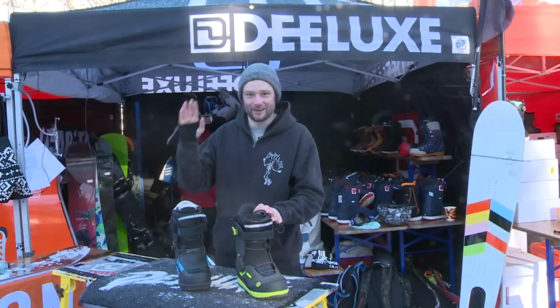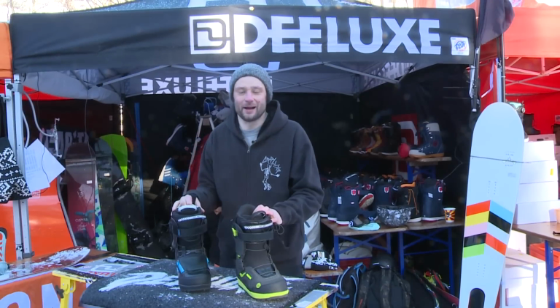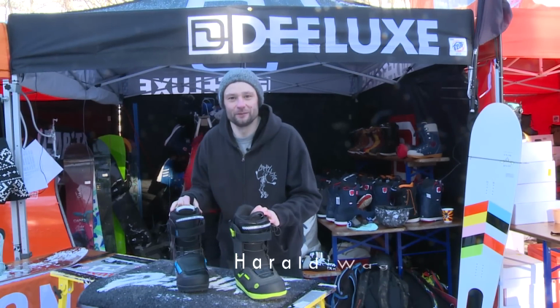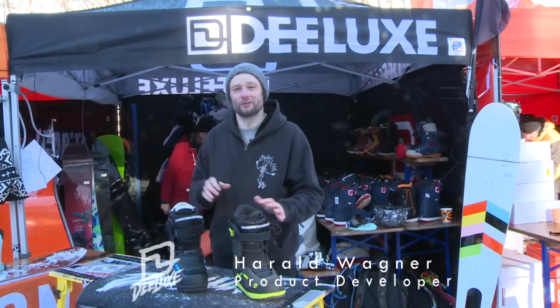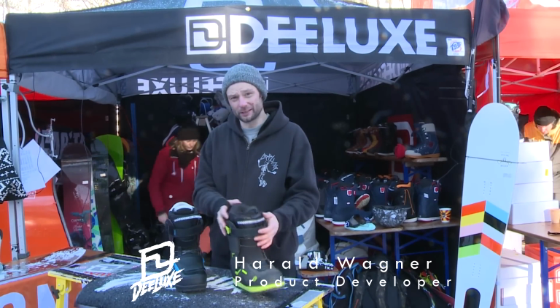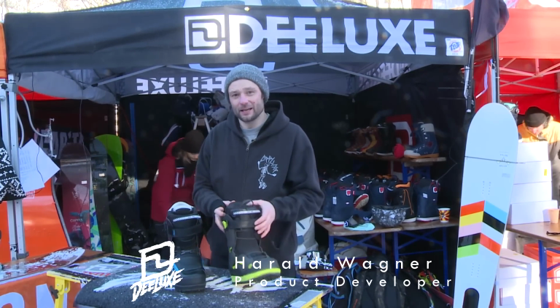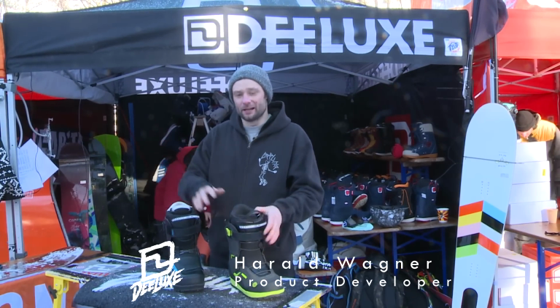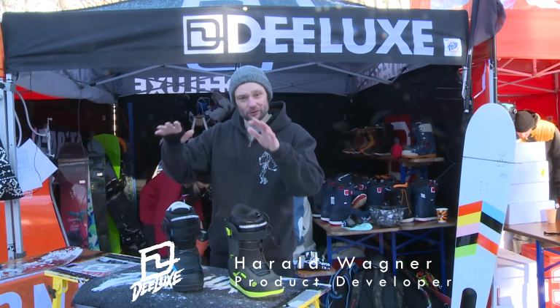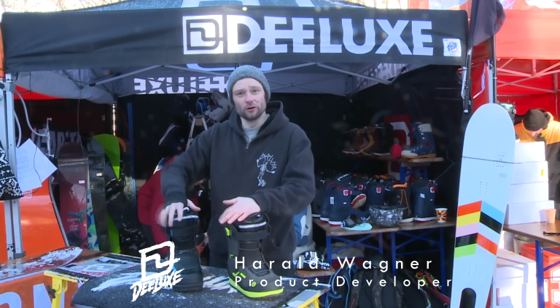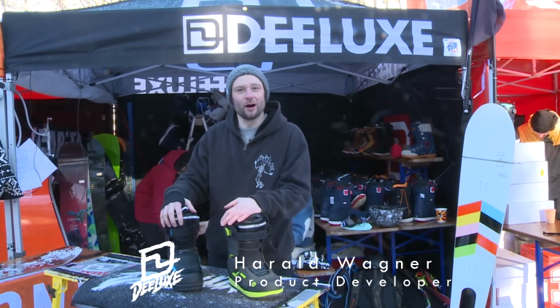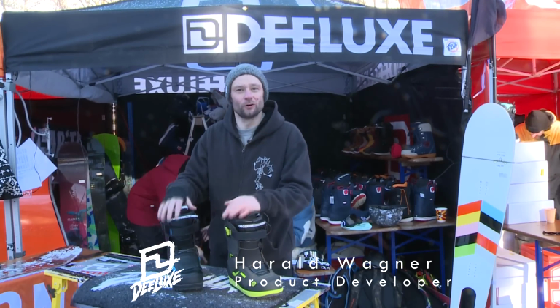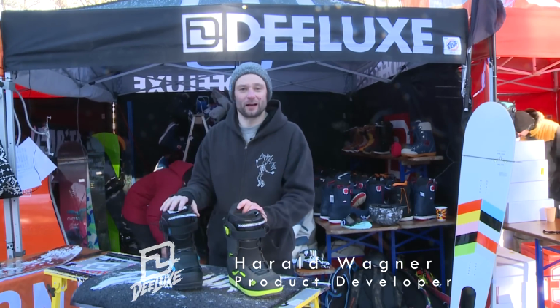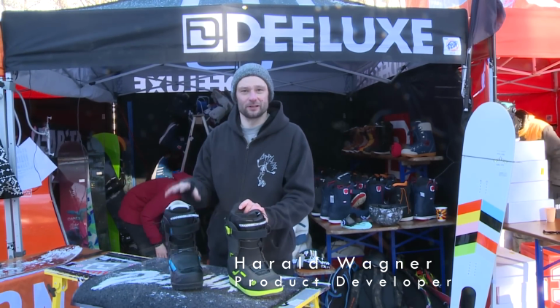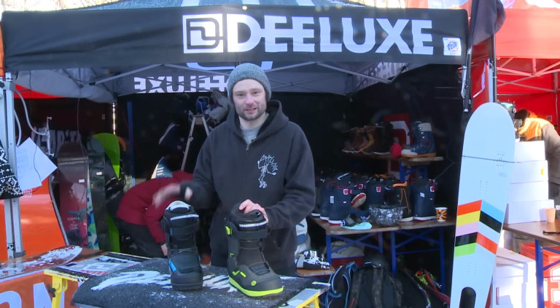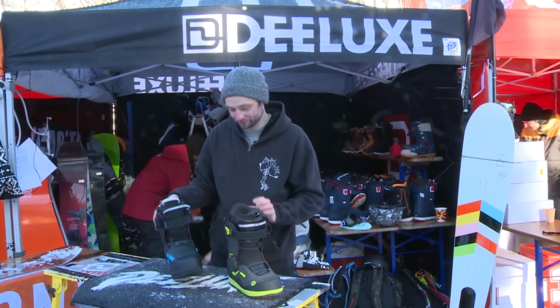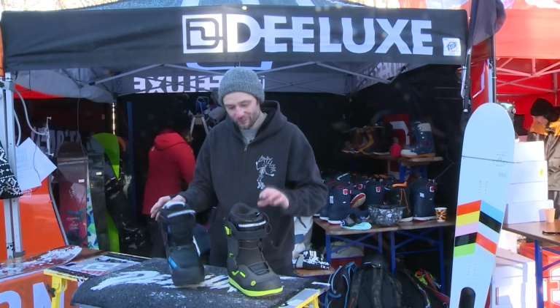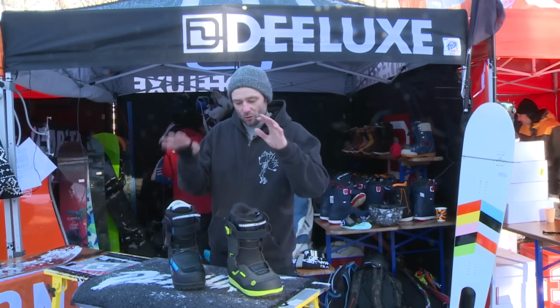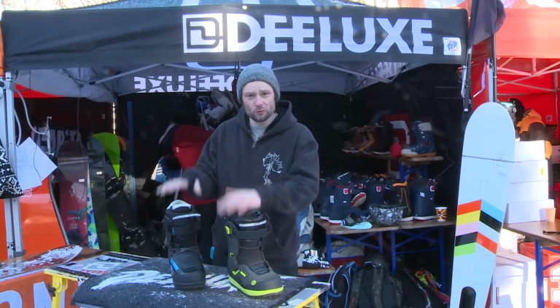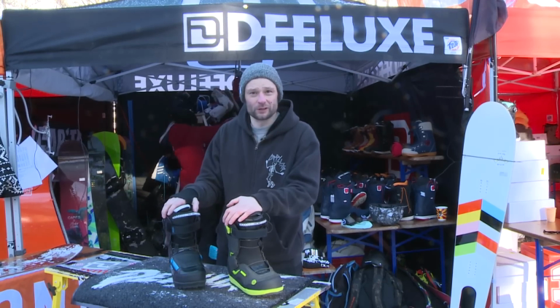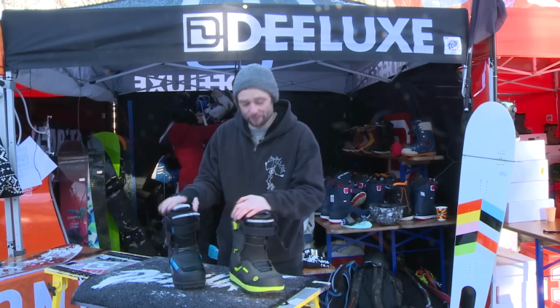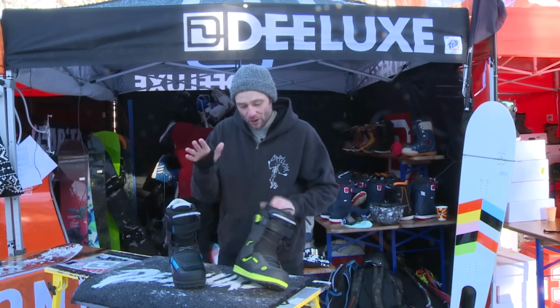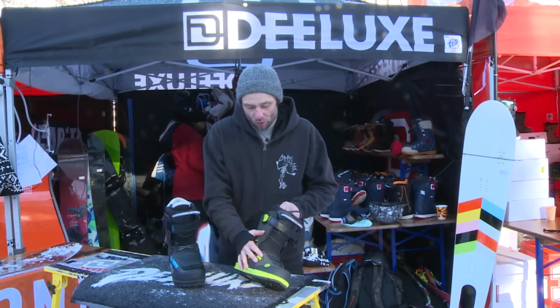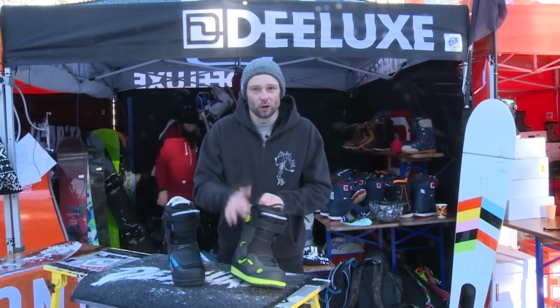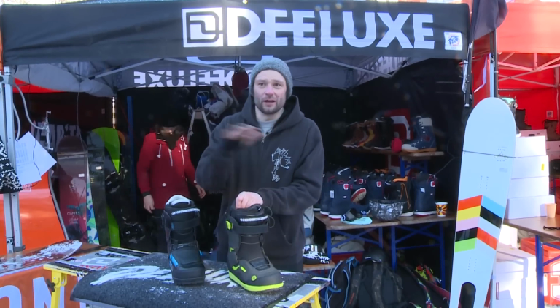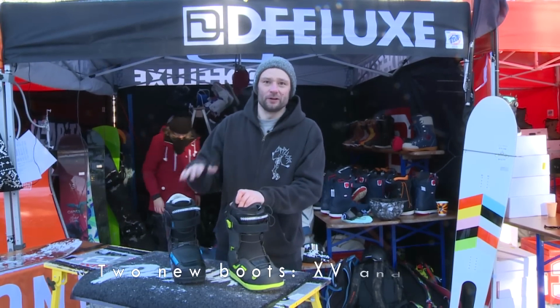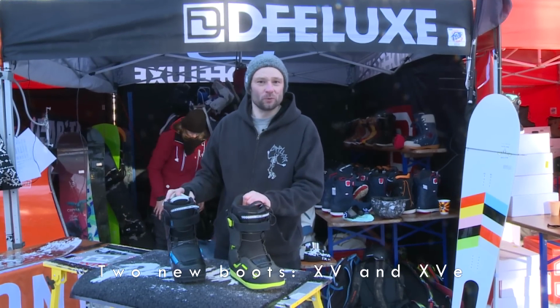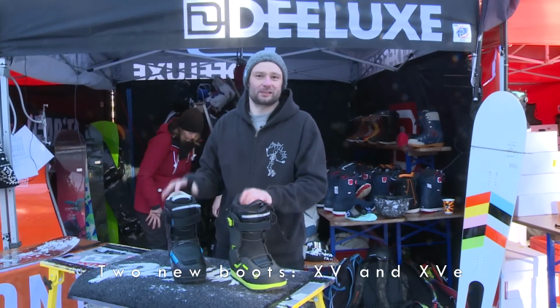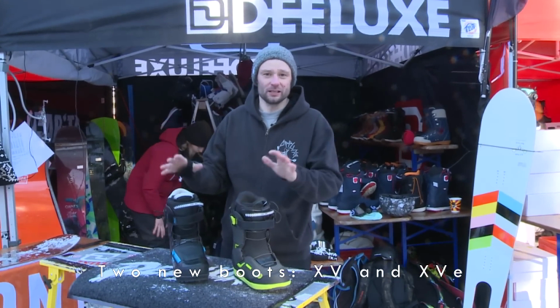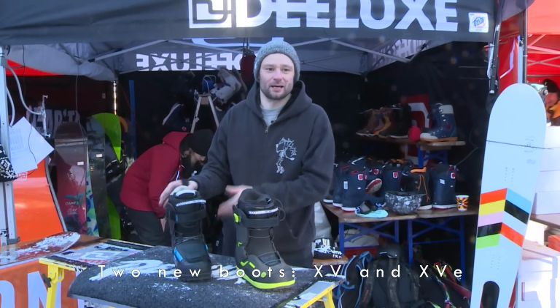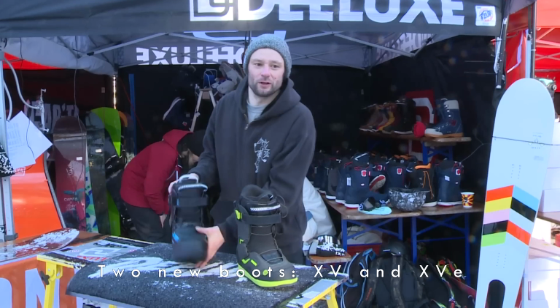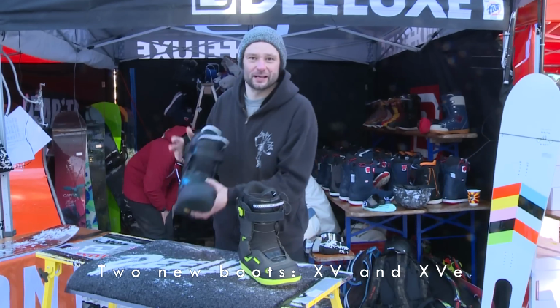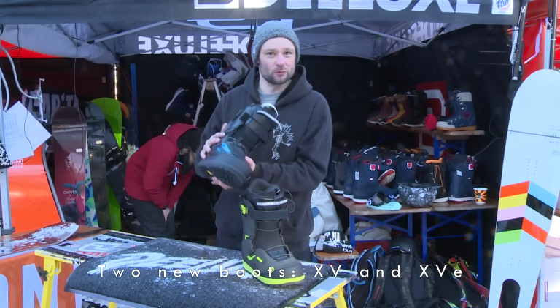Hey, I'm Harry, the product developer at Deeluxe, and I'd like to show you the new highlights for the Backcountry Series for next season. We have two new boots for Xavier: one for the average splitboard sessions he does, and one is the Expedition boot.